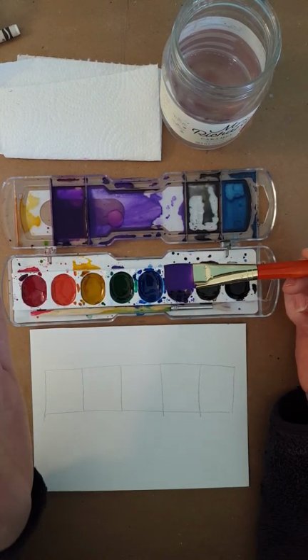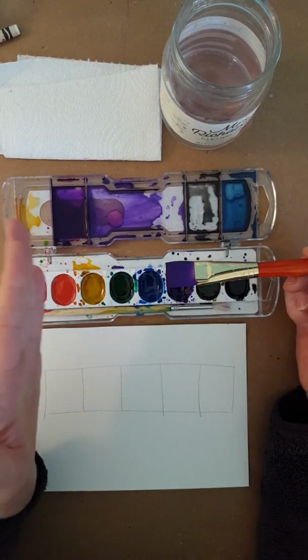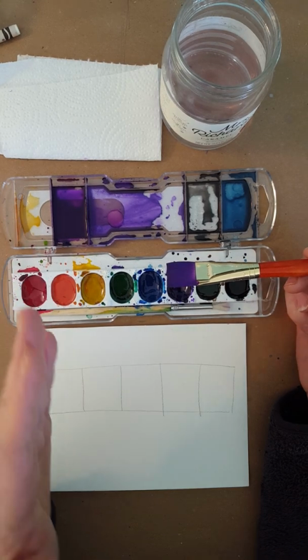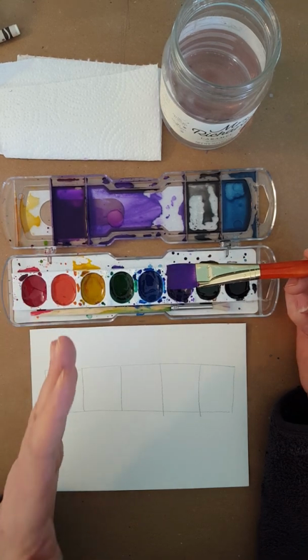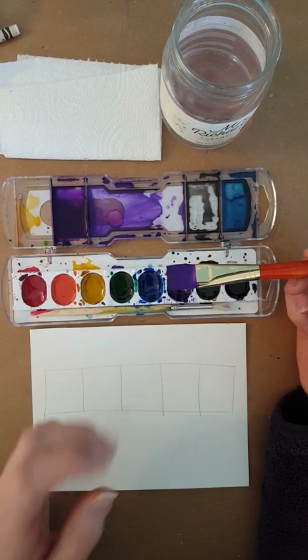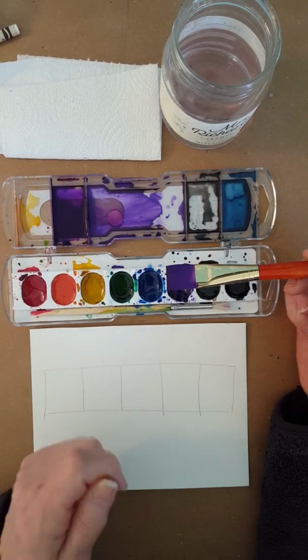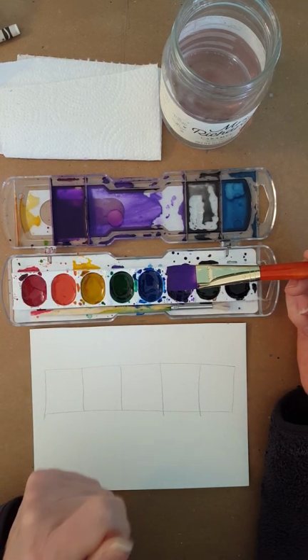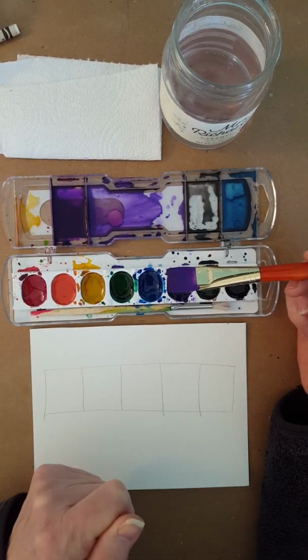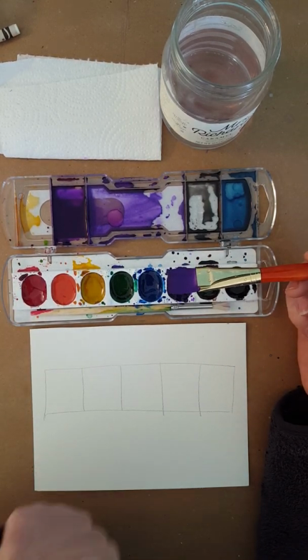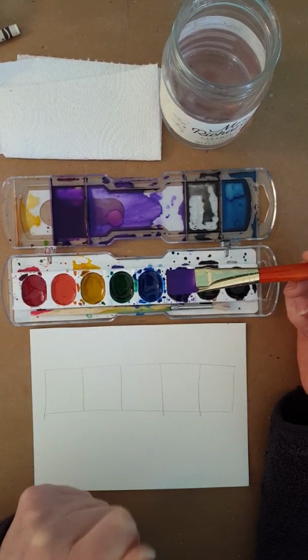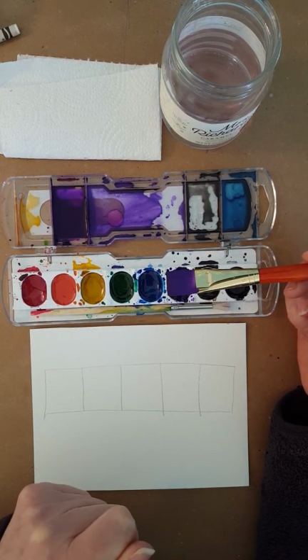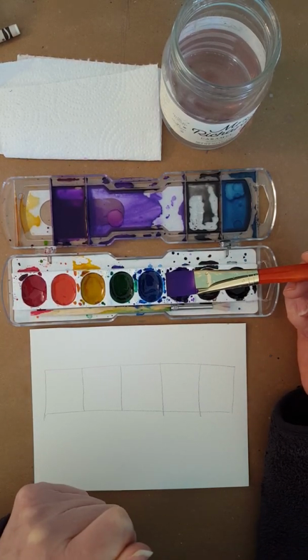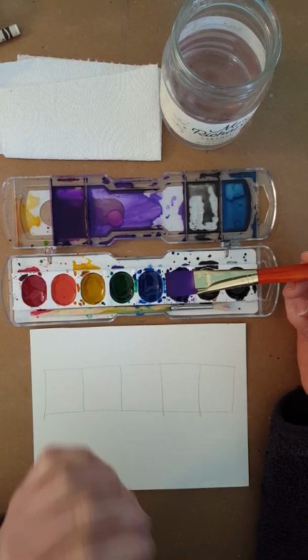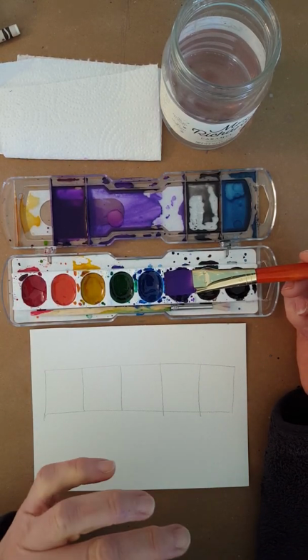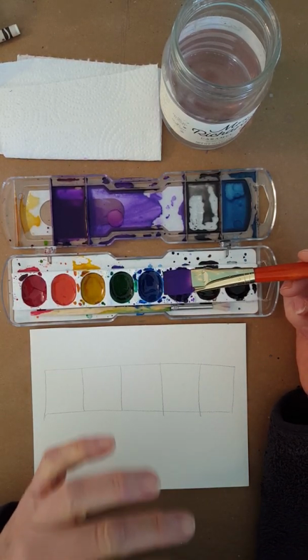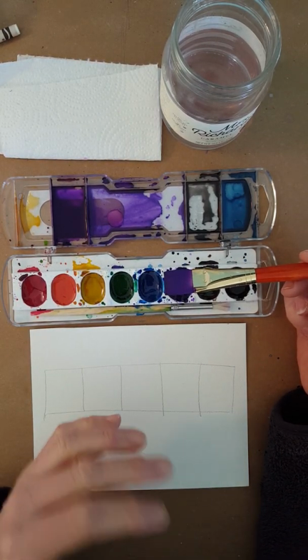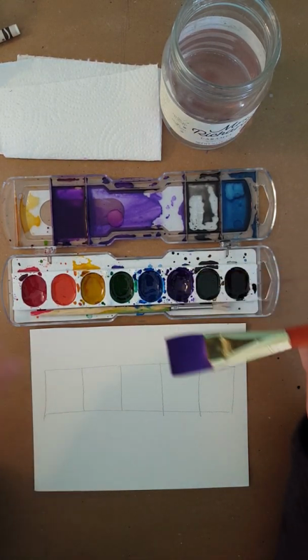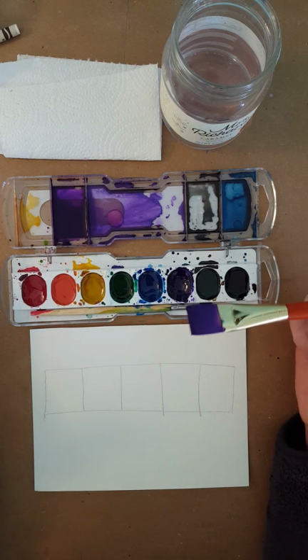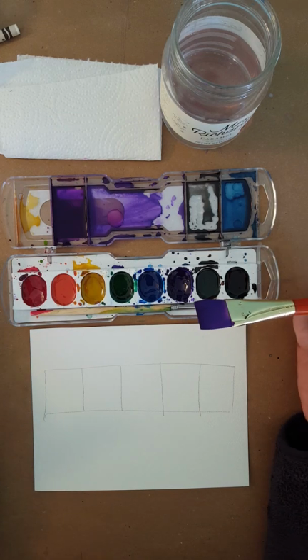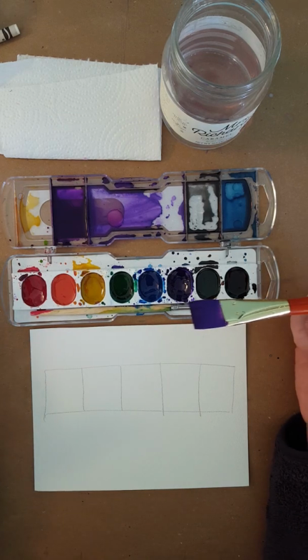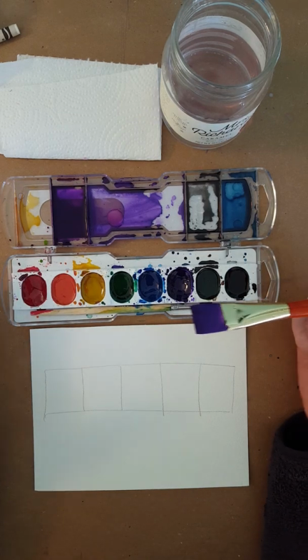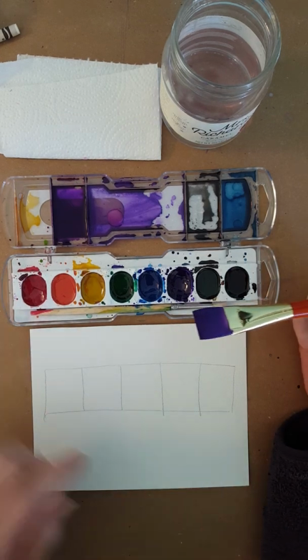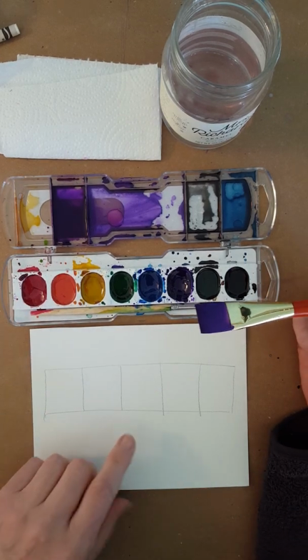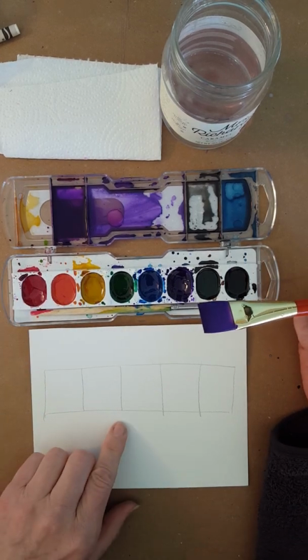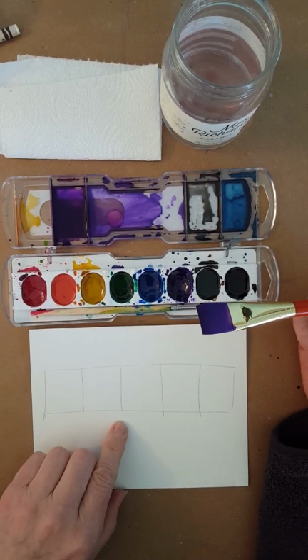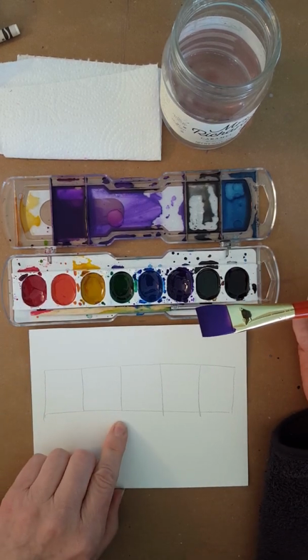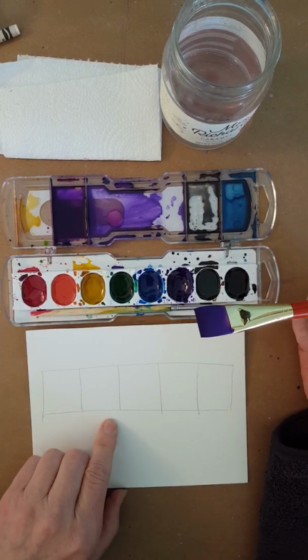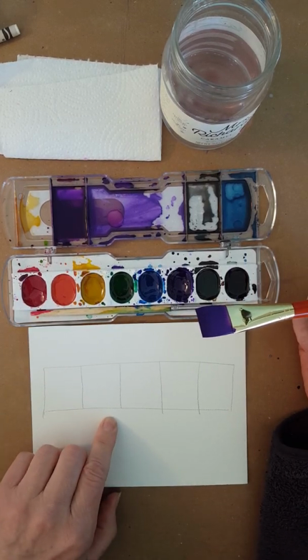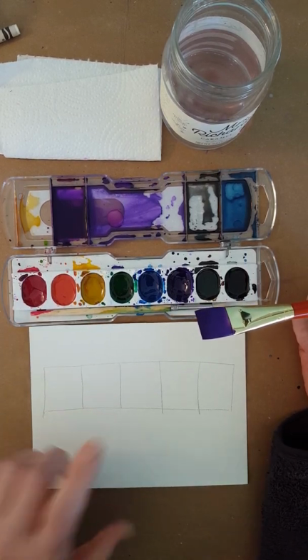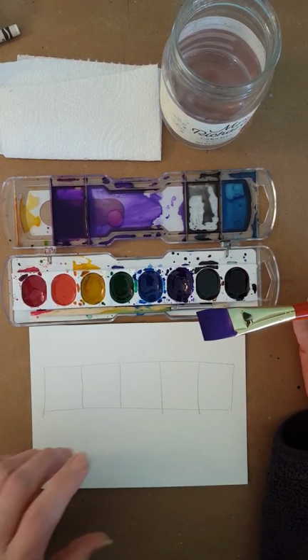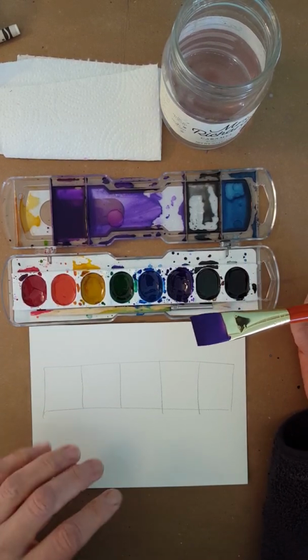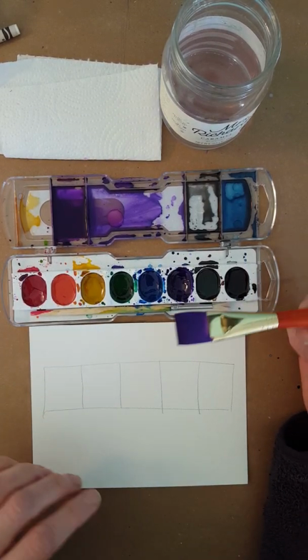That's how you get the darkest values in watercolor. But to get lighter values, you just add water. So I'm going to do a value scale today and show you how that works.